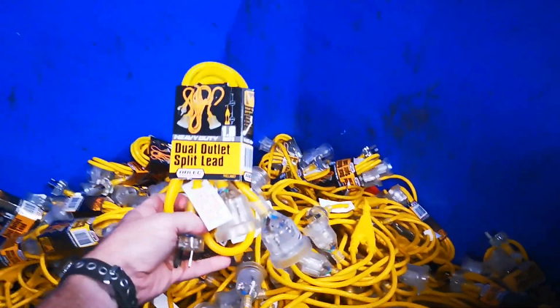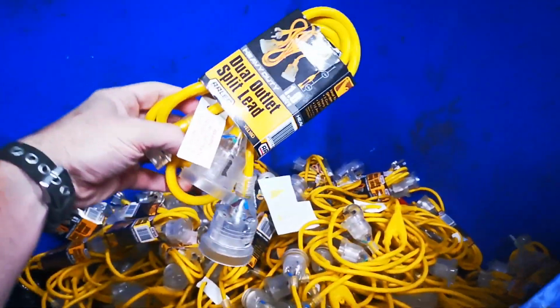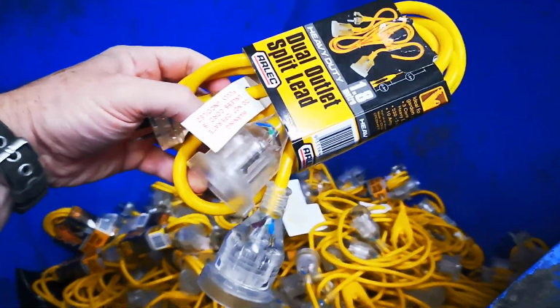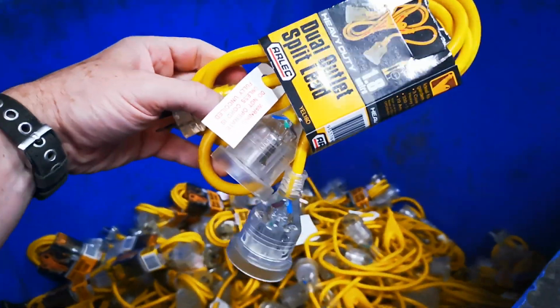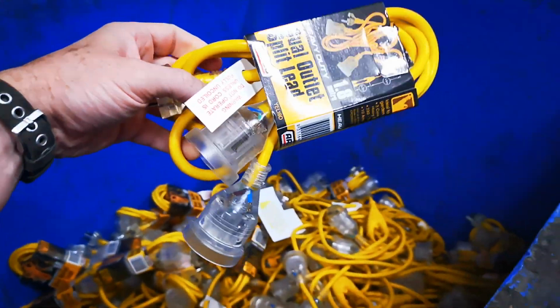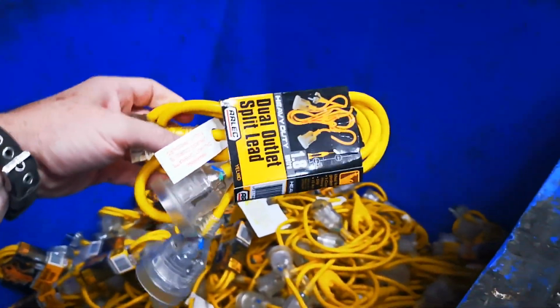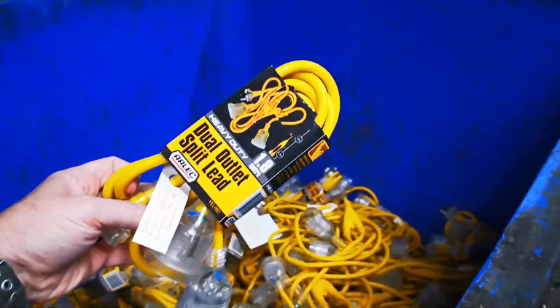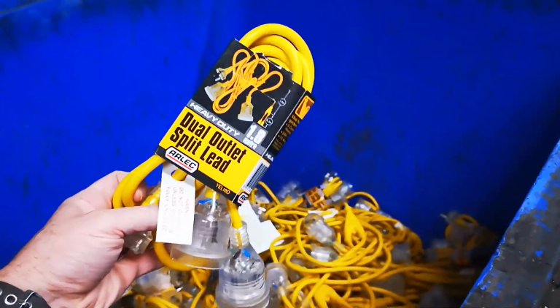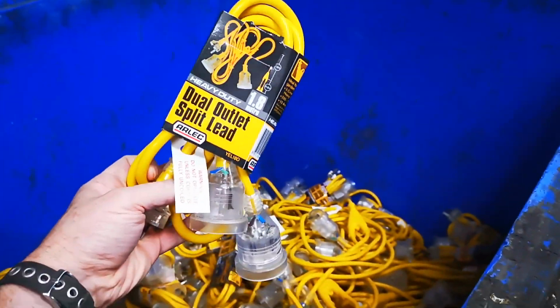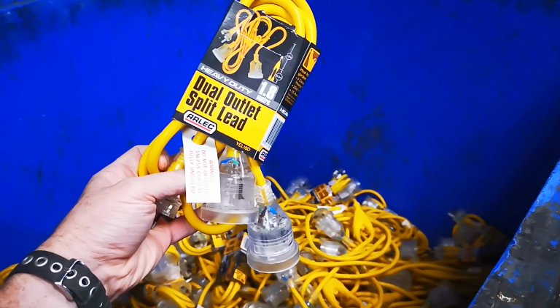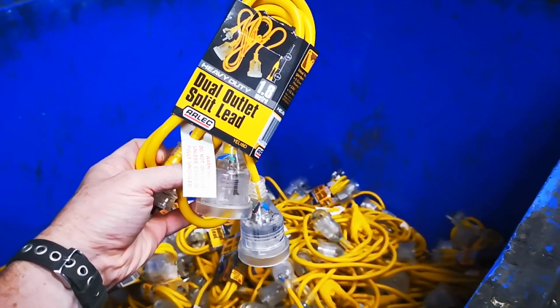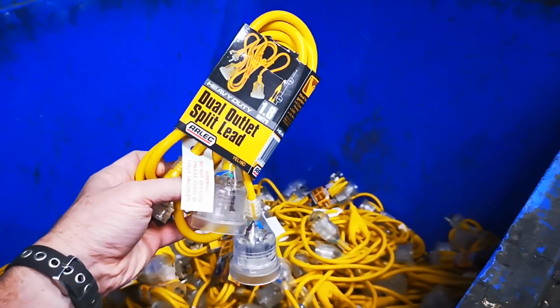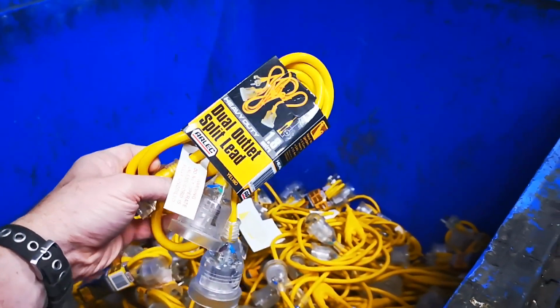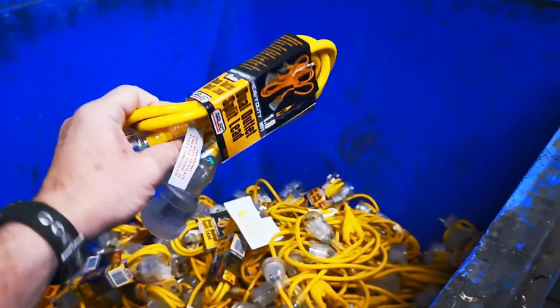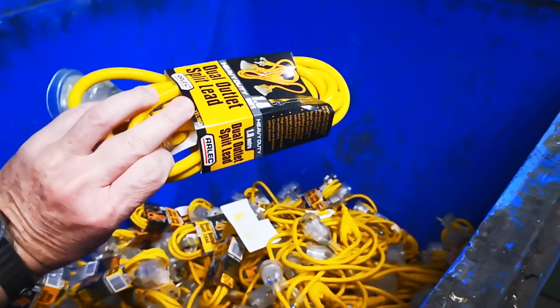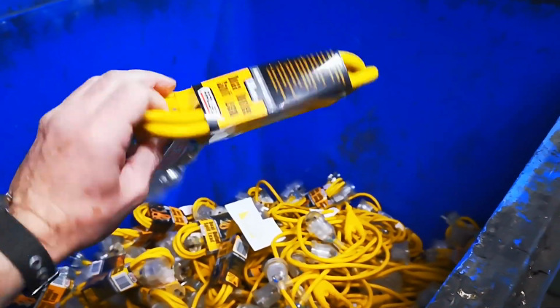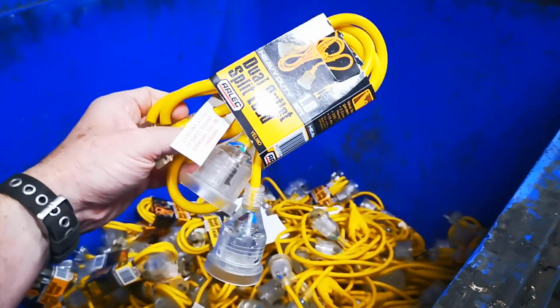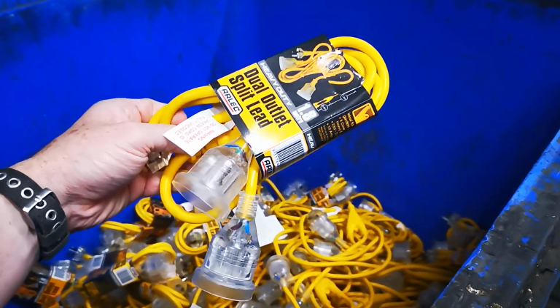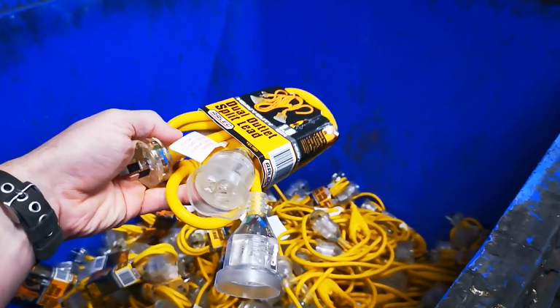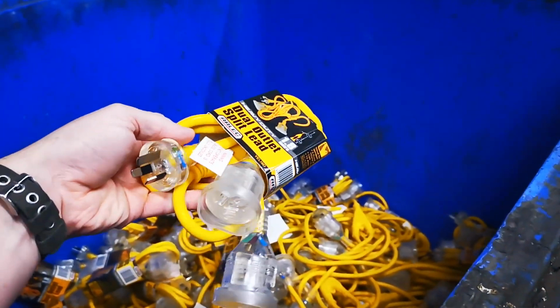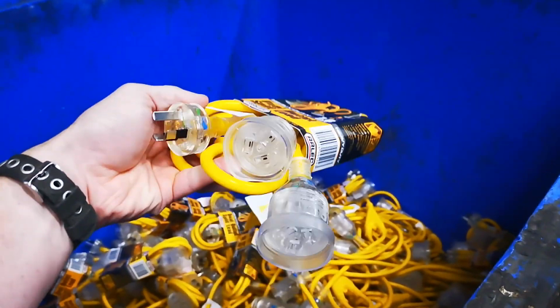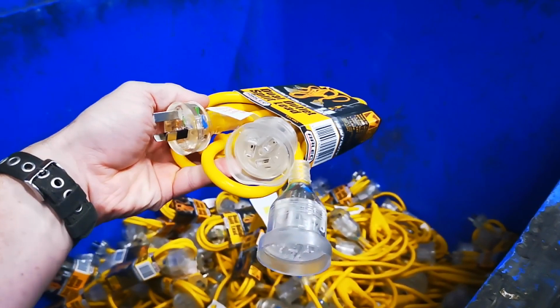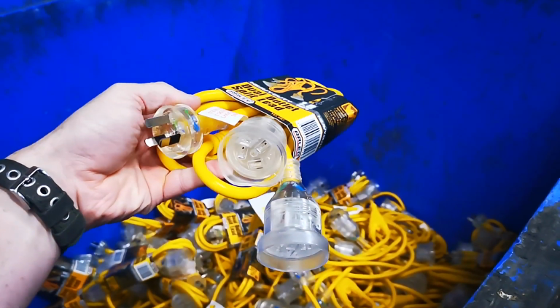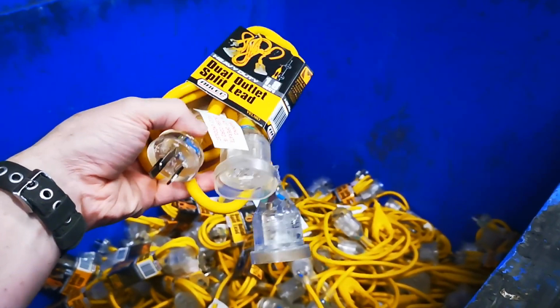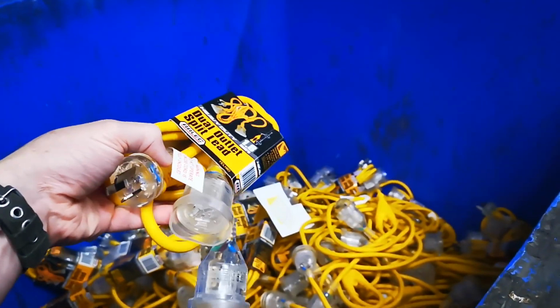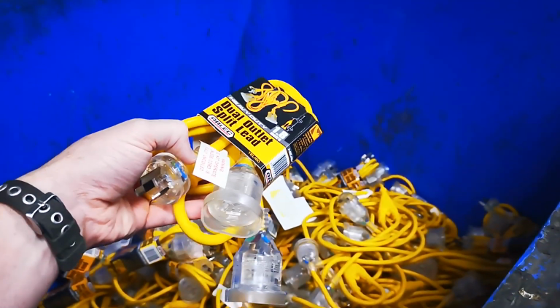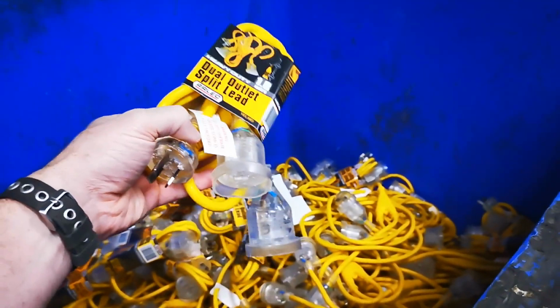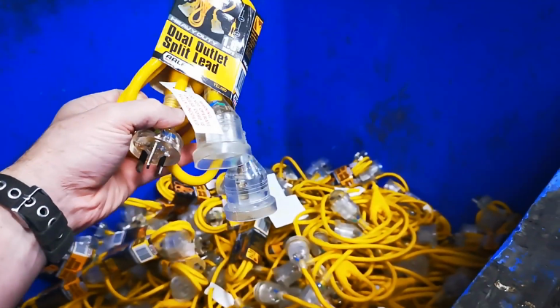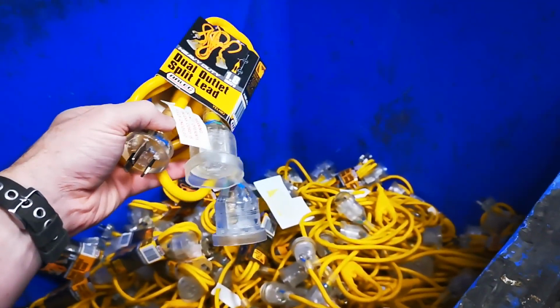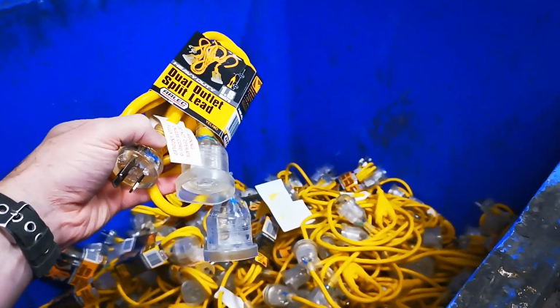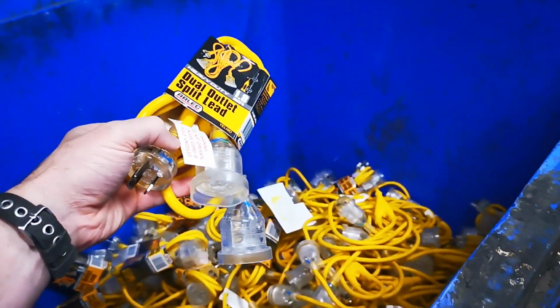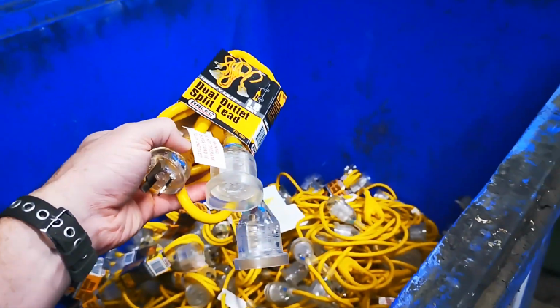Not only that, we have a dumpster full of what are kind of like split extension cords. Don't know how much those cost at Bunnings, but we're gonna score a few of those — beauty!